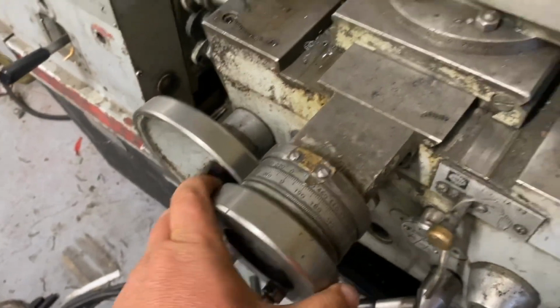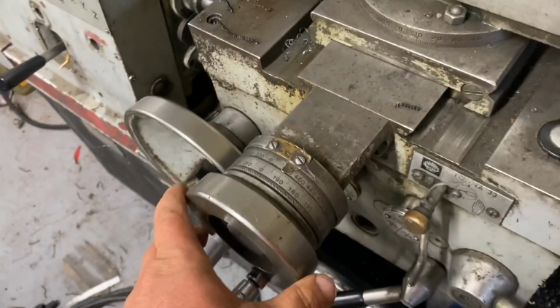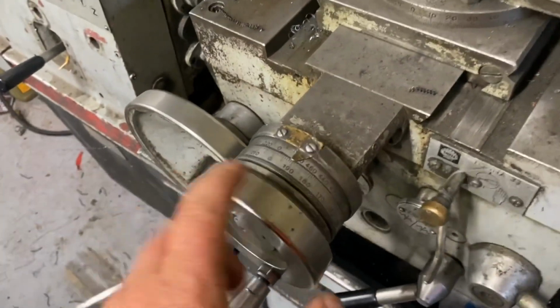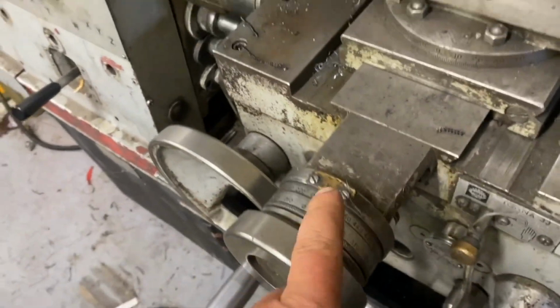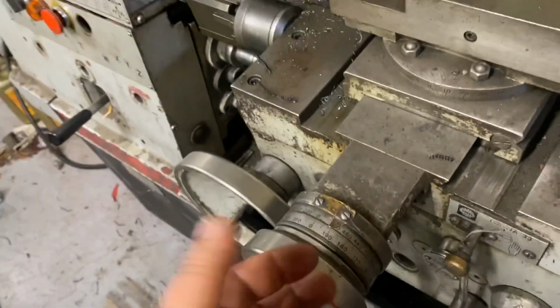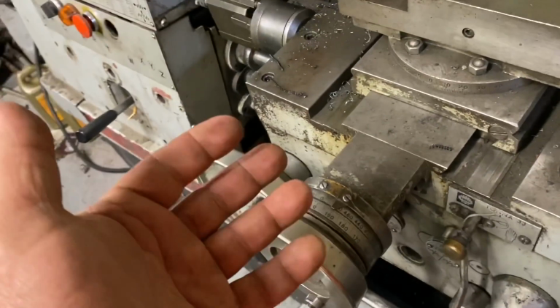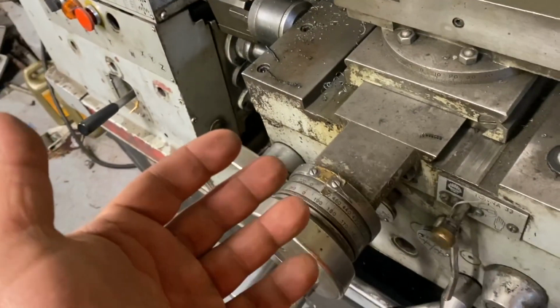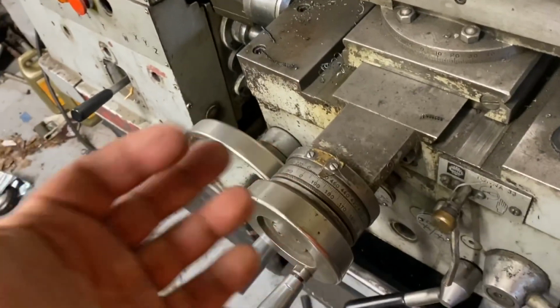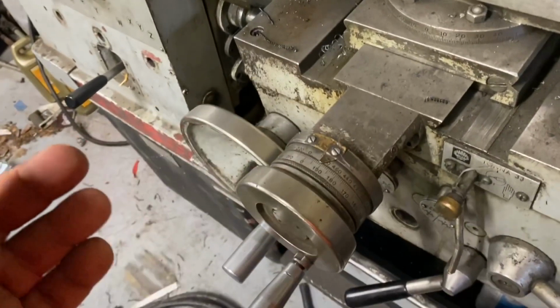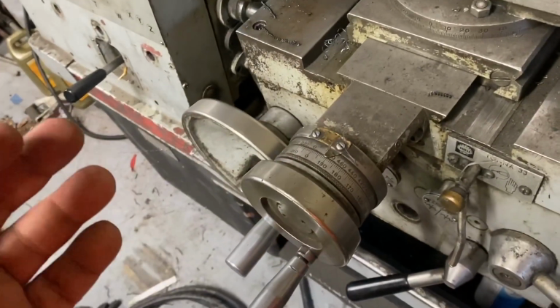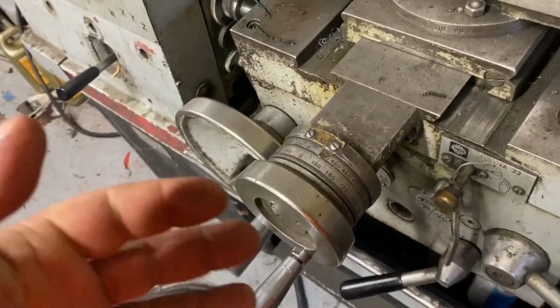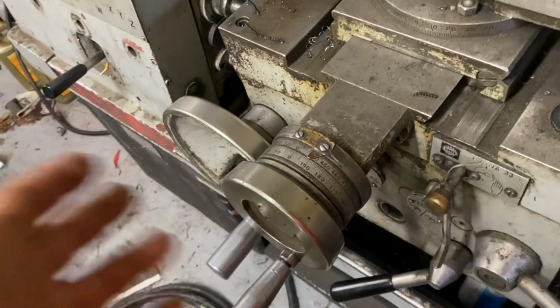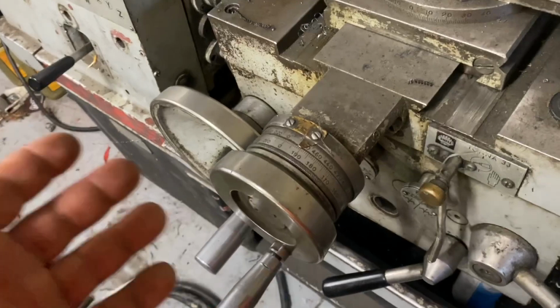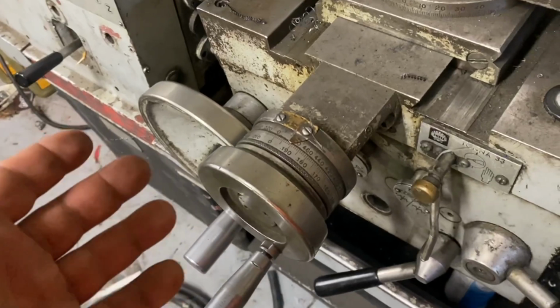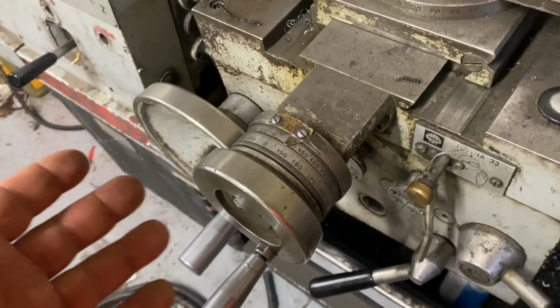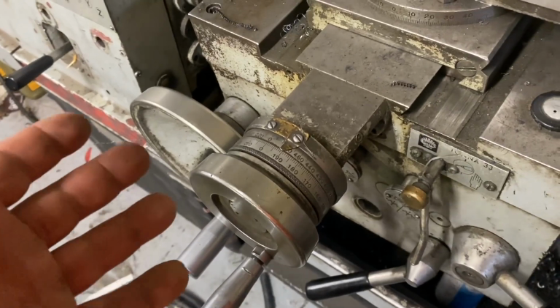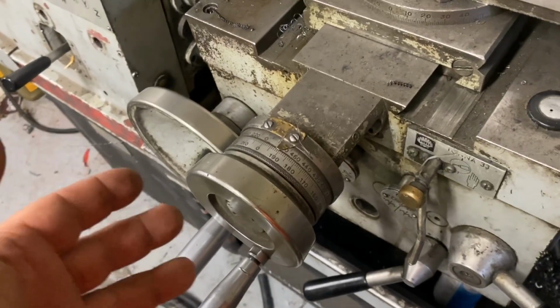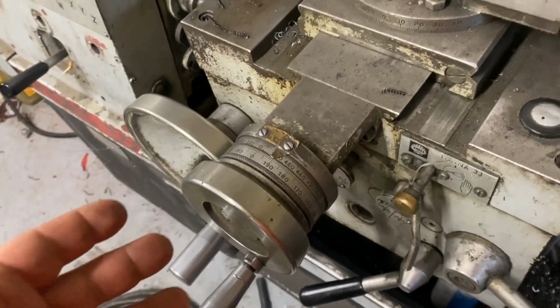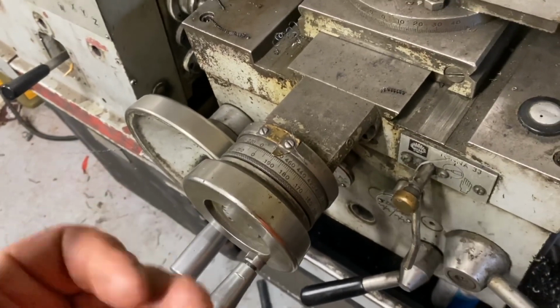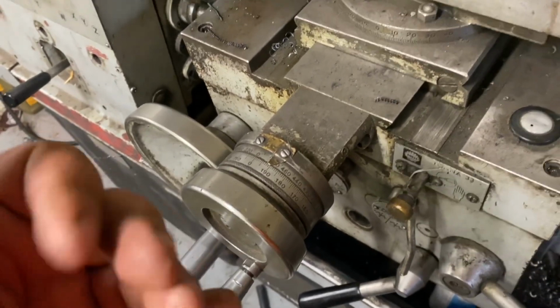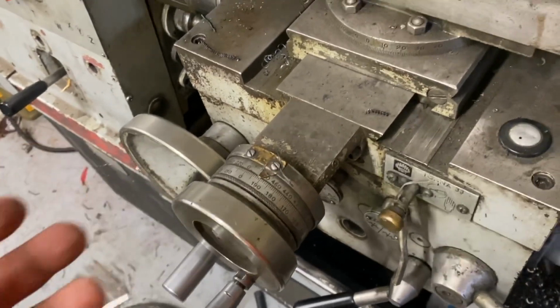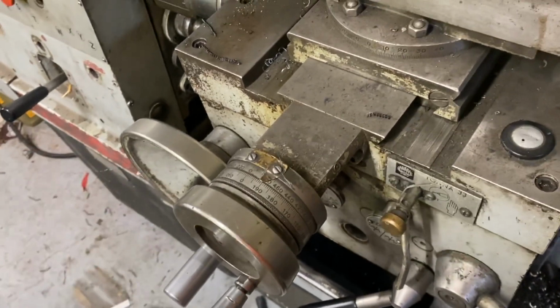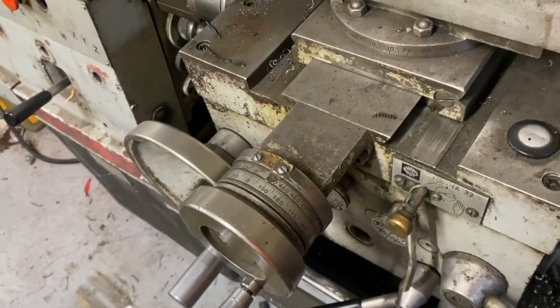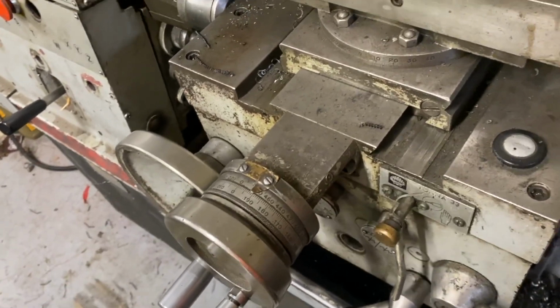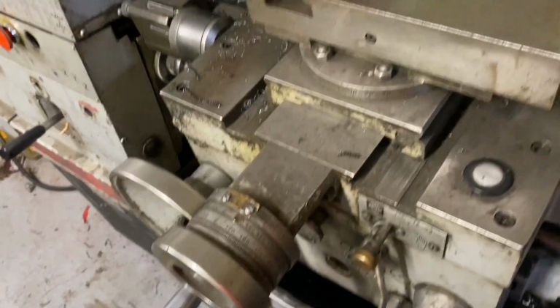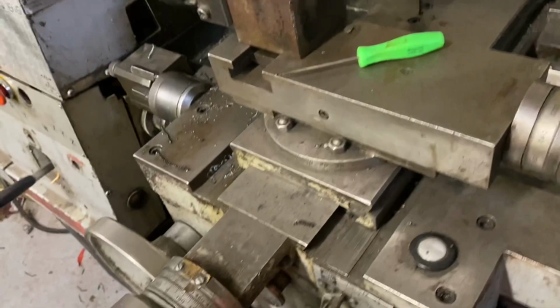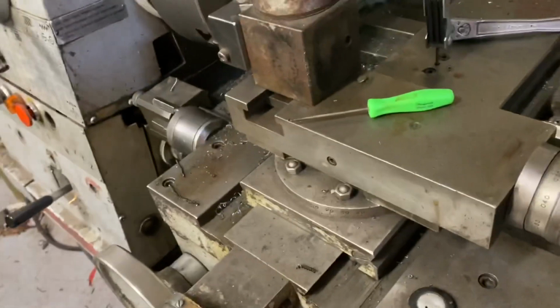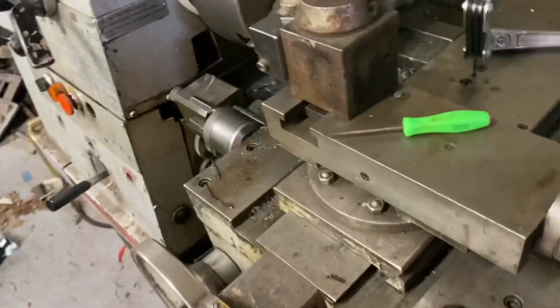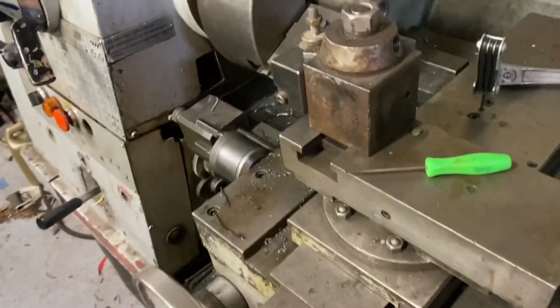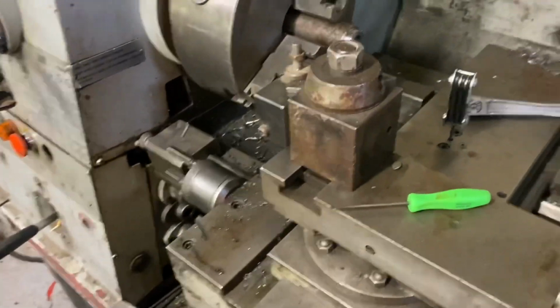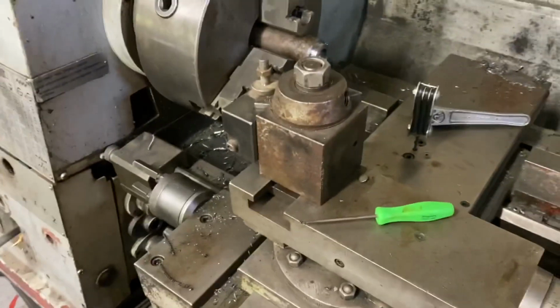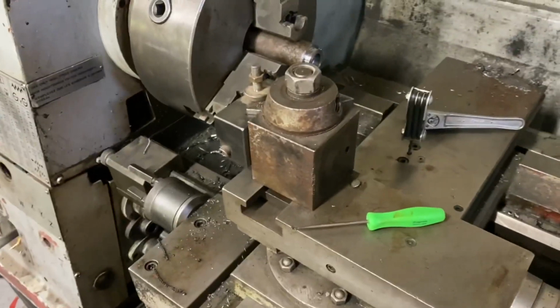According to the dial, there's about 70 thousandths of play. And that's a touch excessive. So let me get you on the tripod and let's see what we can do about that.